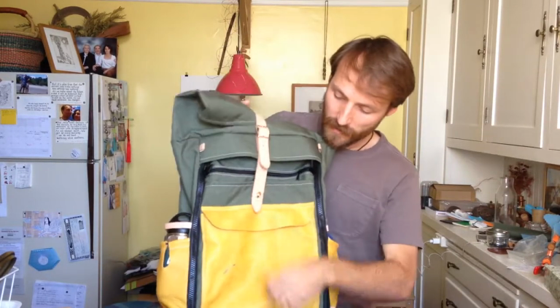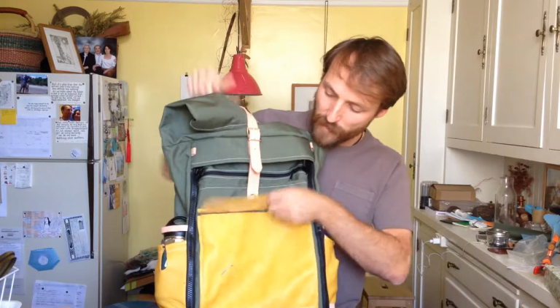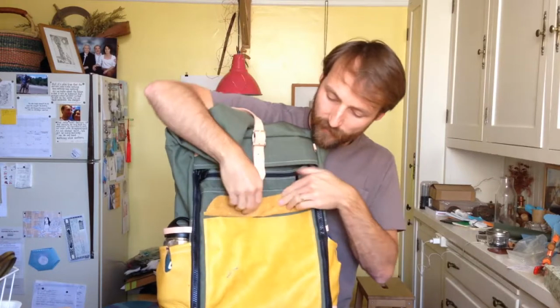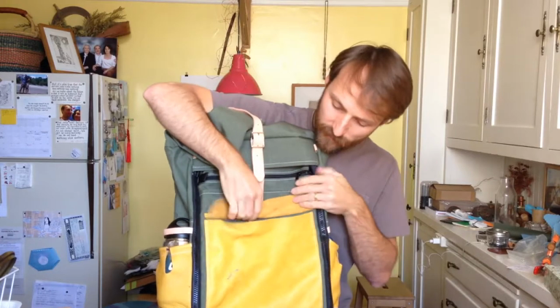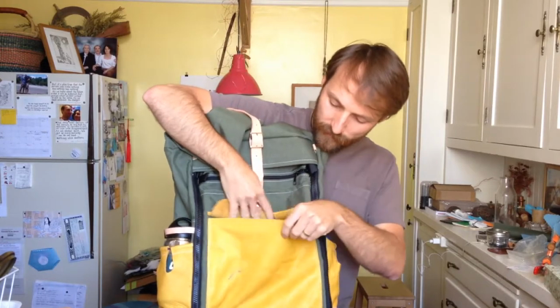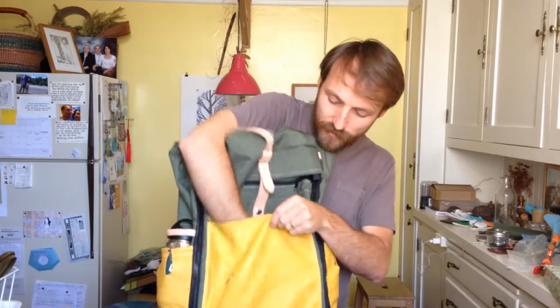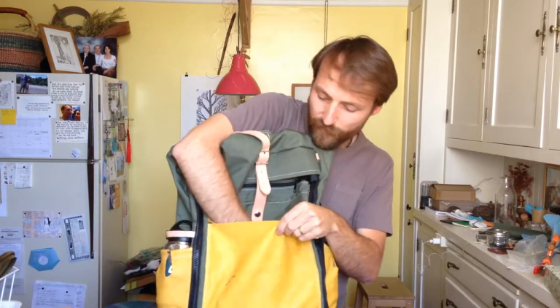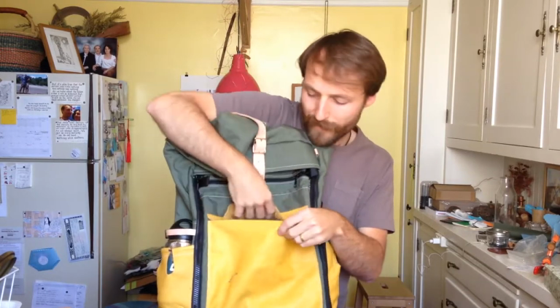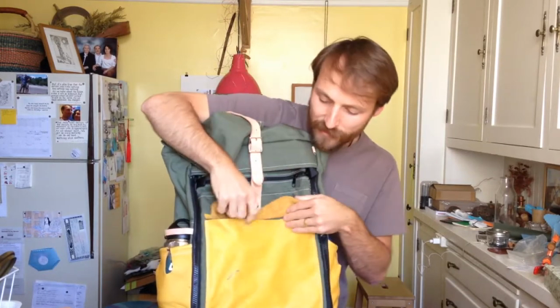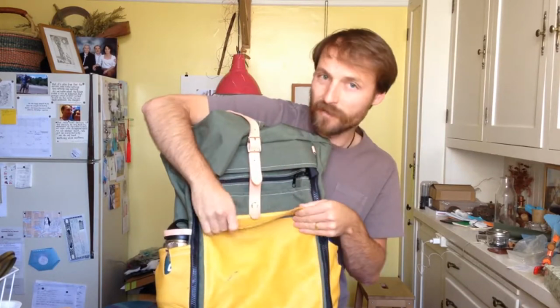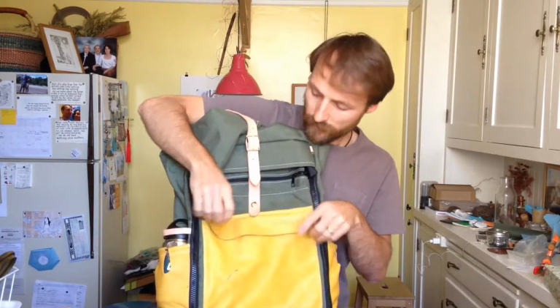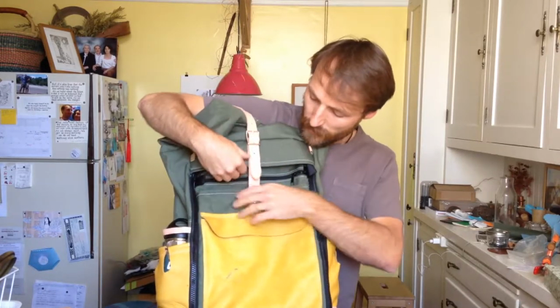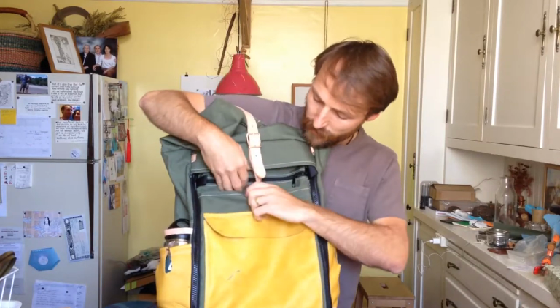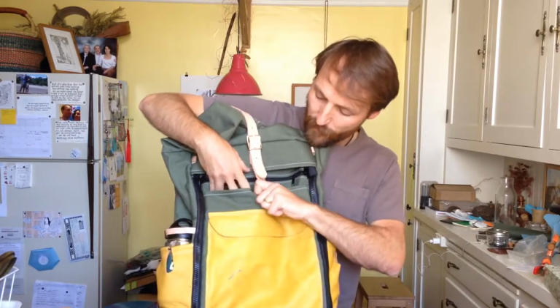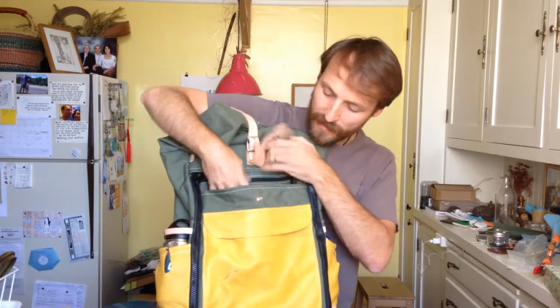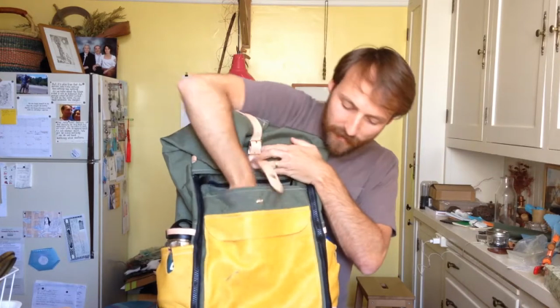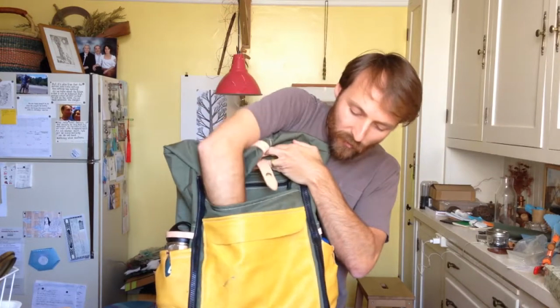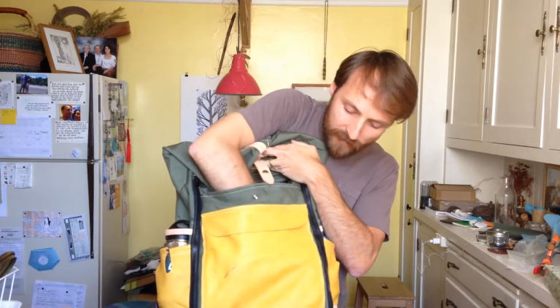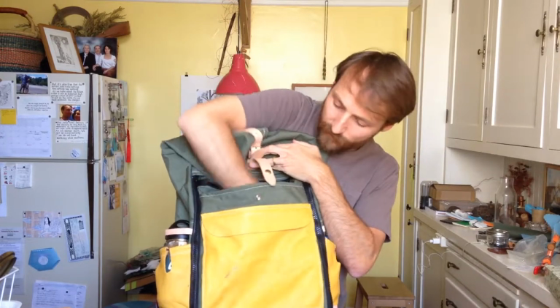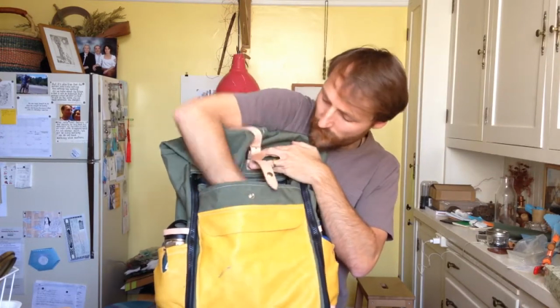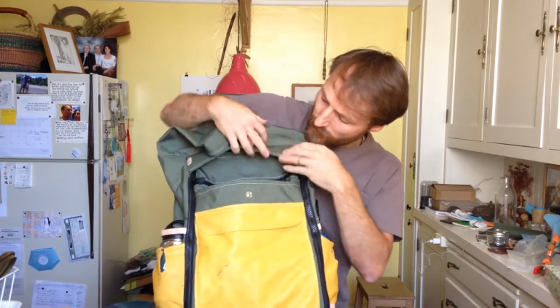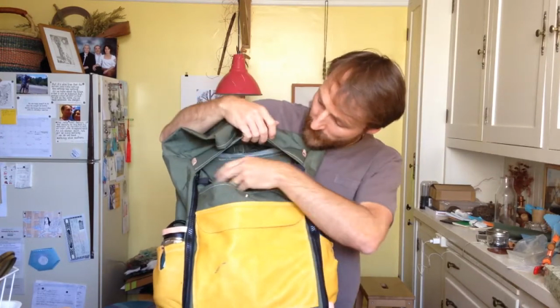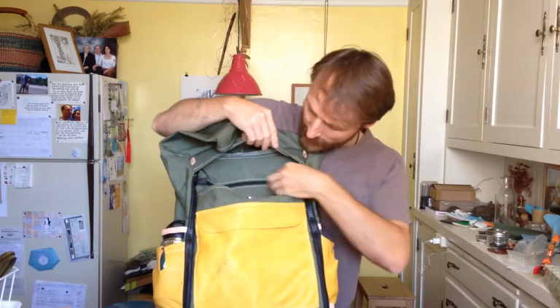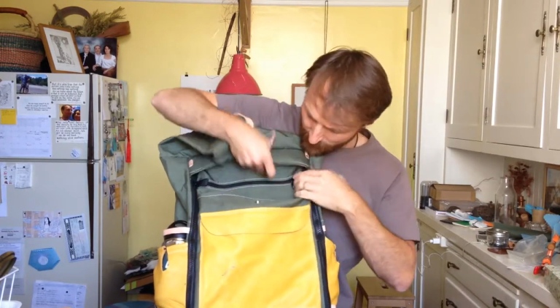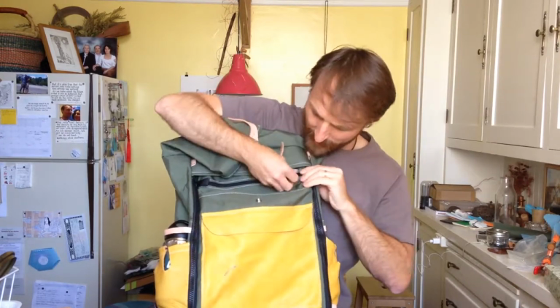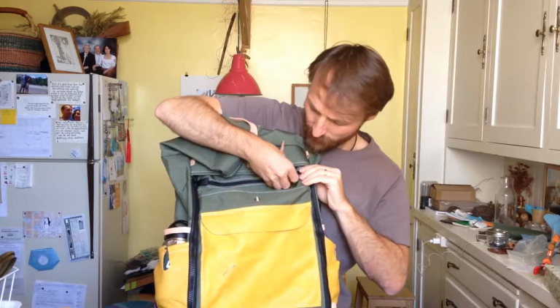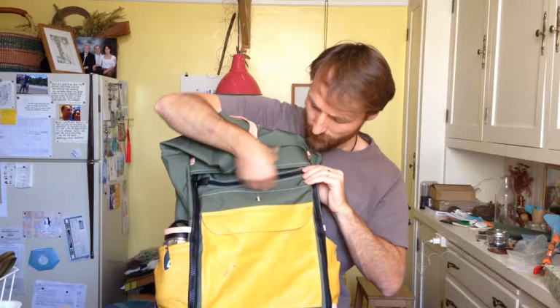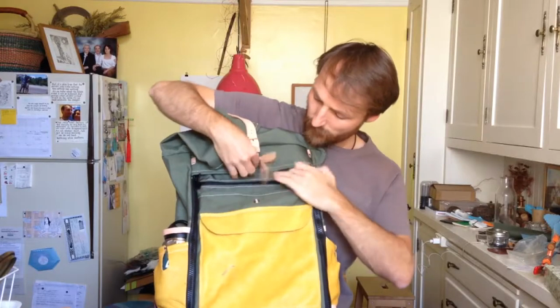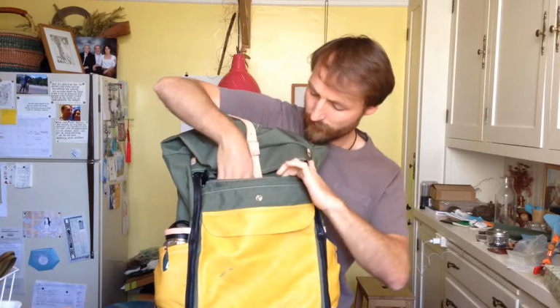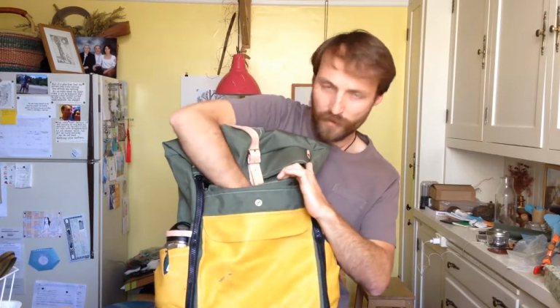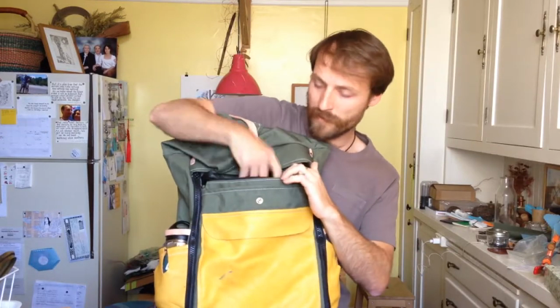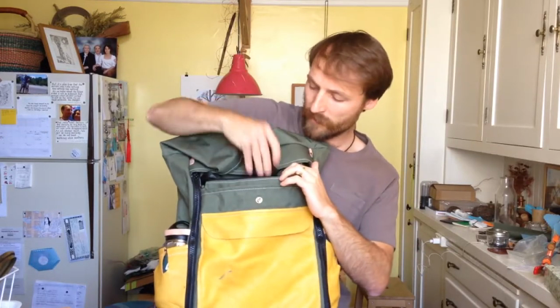It has a pocket in the front — I use it for my Kindle. There's another pocket that goes all the way down, and a zip pocket for your phone and that kind of thing.